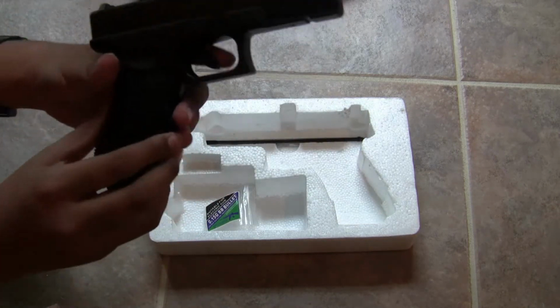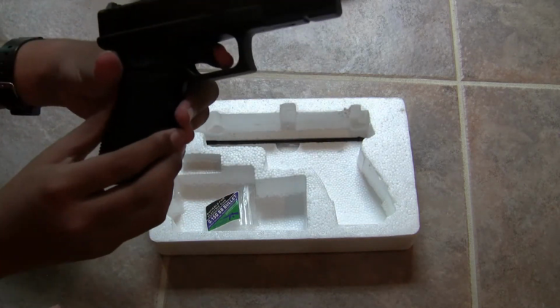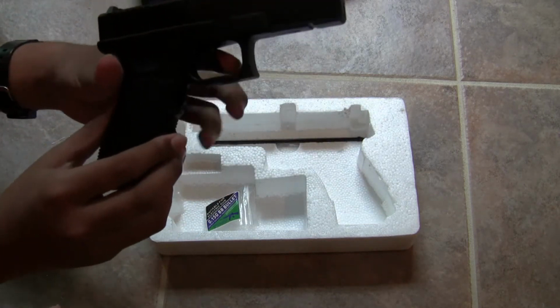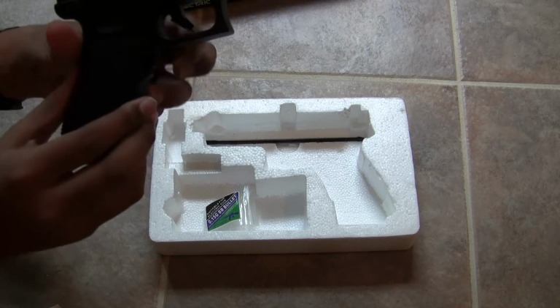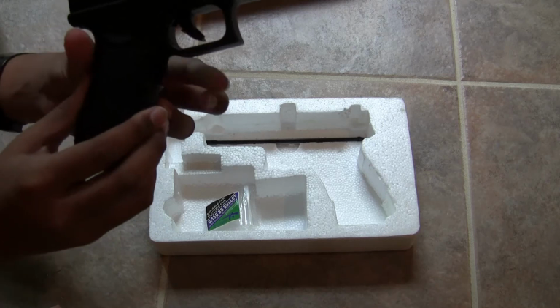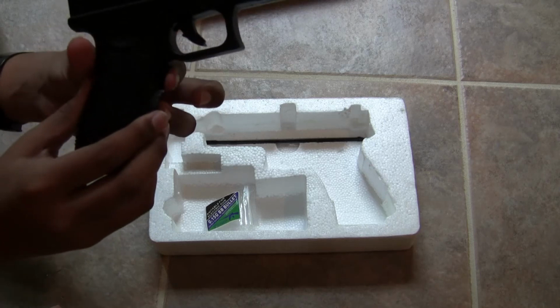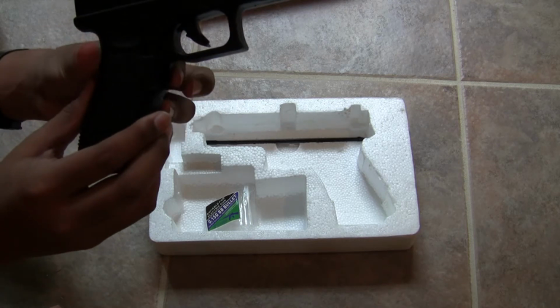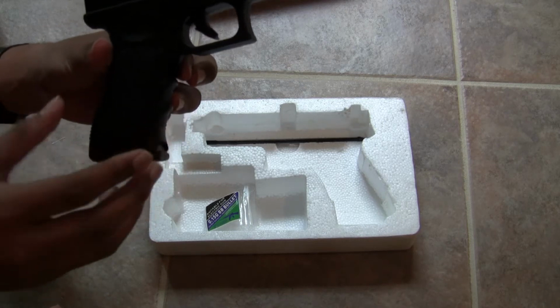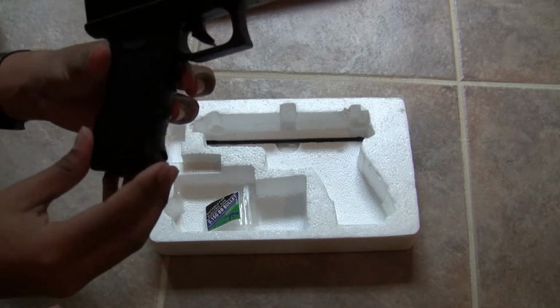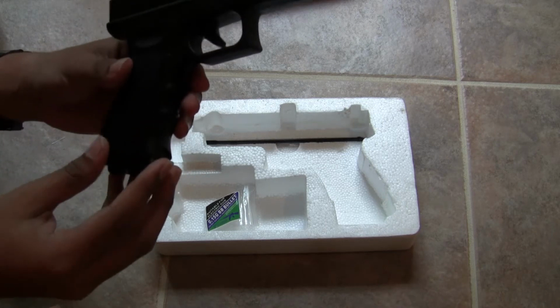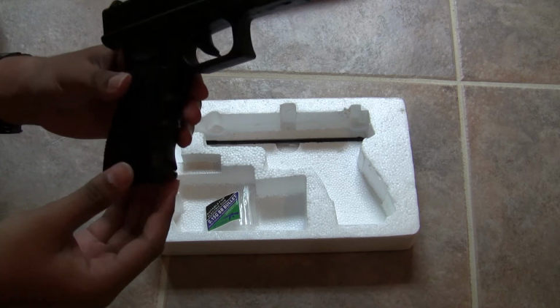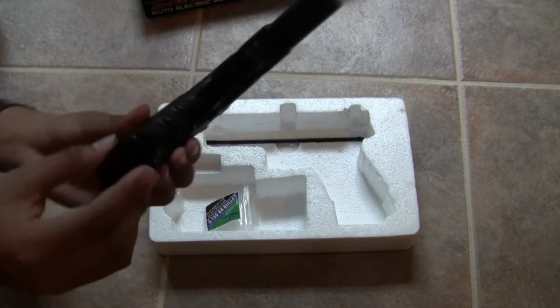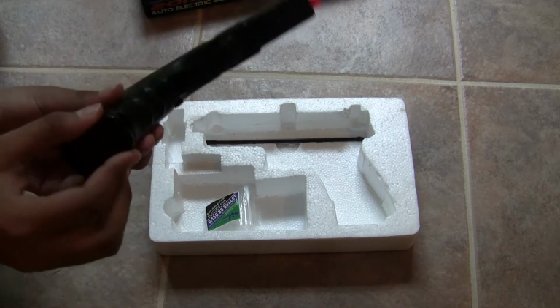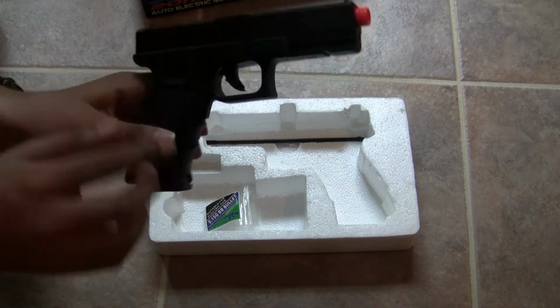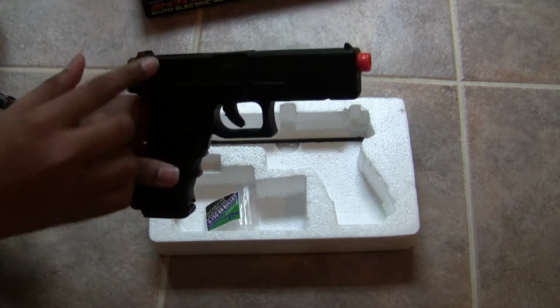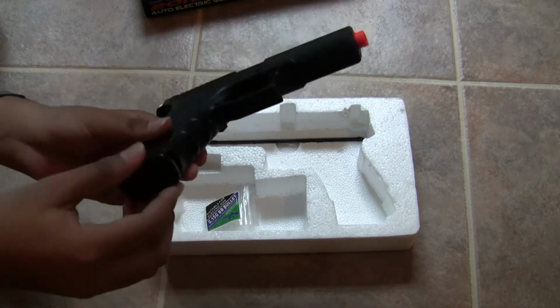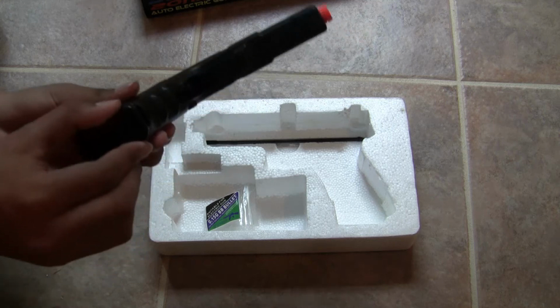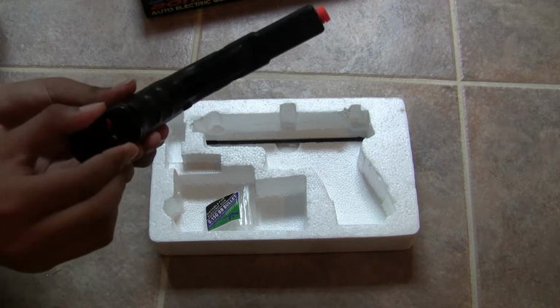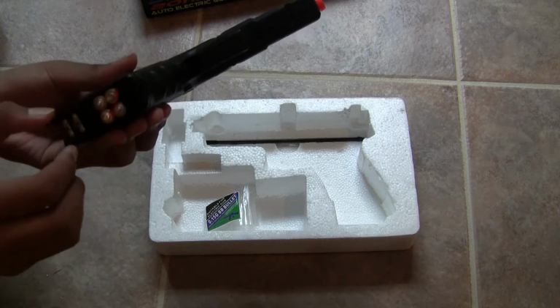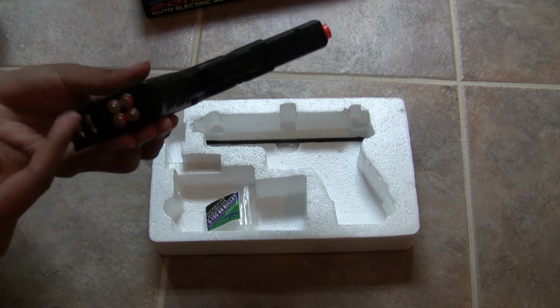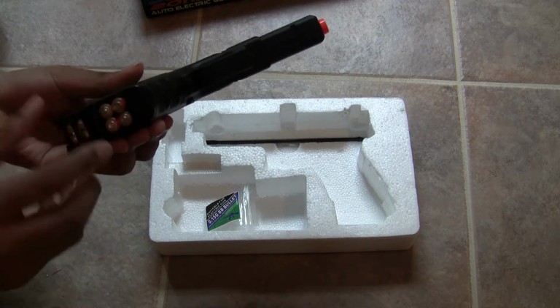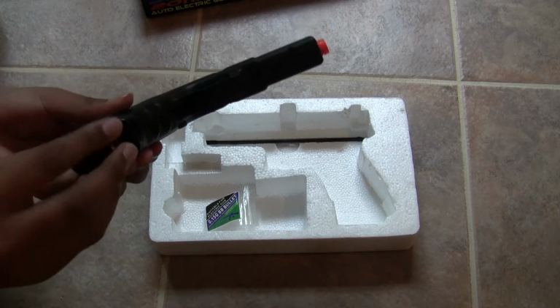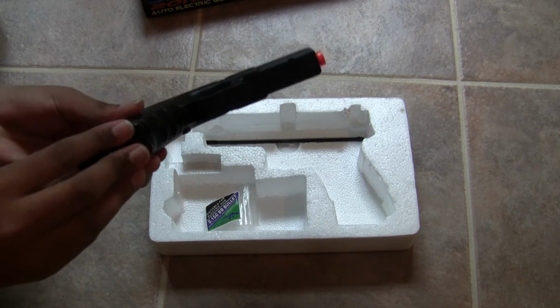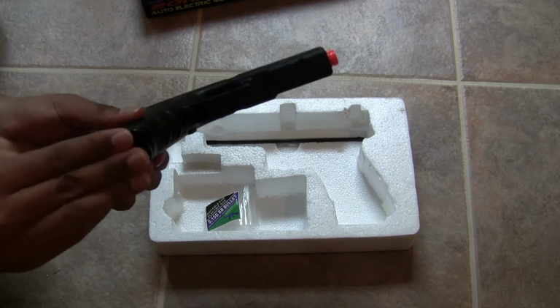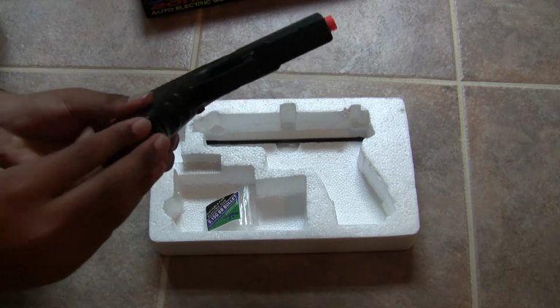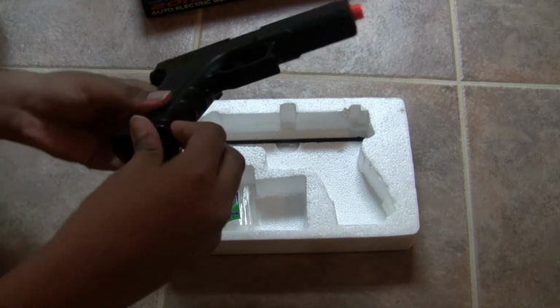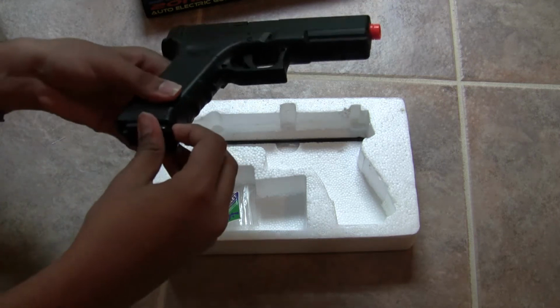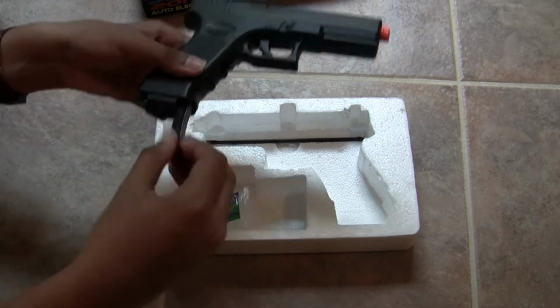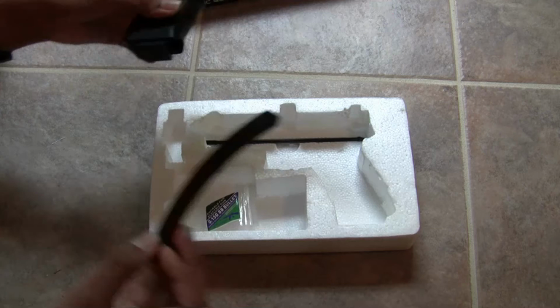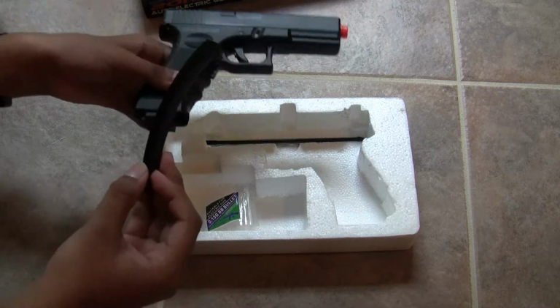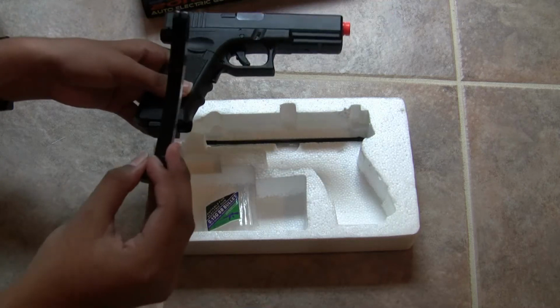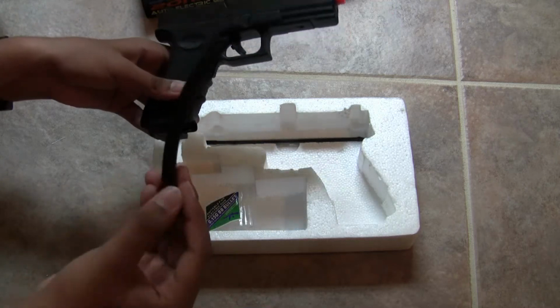Here's the slide, the trigger, the safety lever — which I'll tell you what that's about later — and the blowback feature on this gun is powered by four AAA batteries, which you put right there, and it has a 15-round banana style clip.